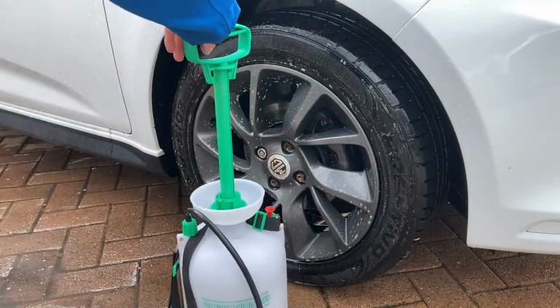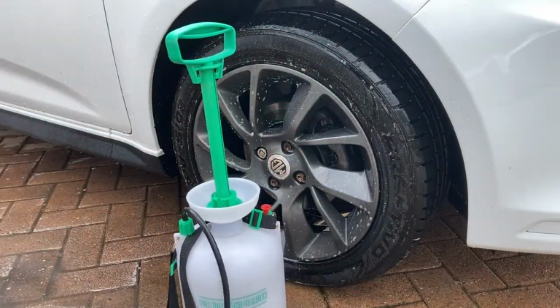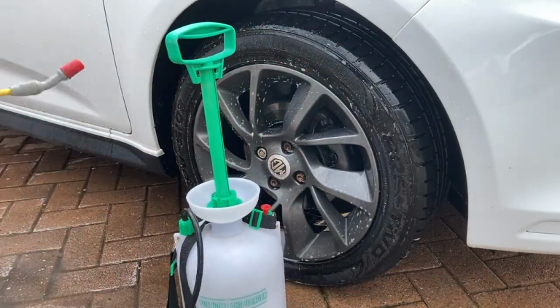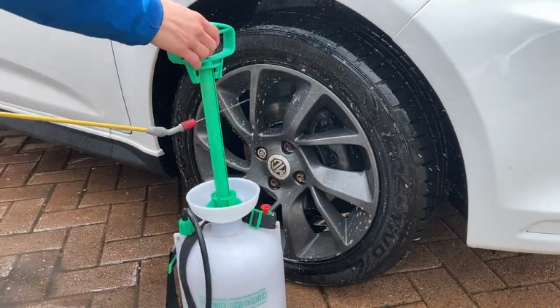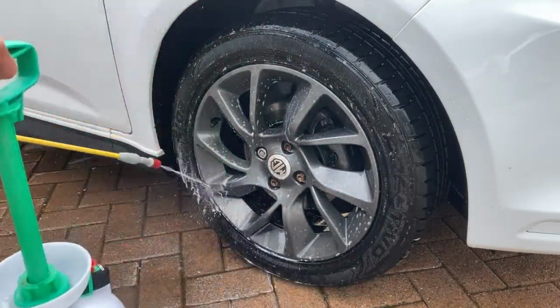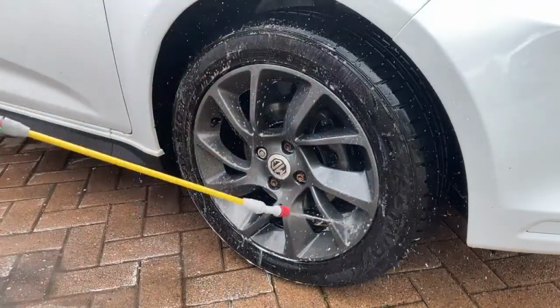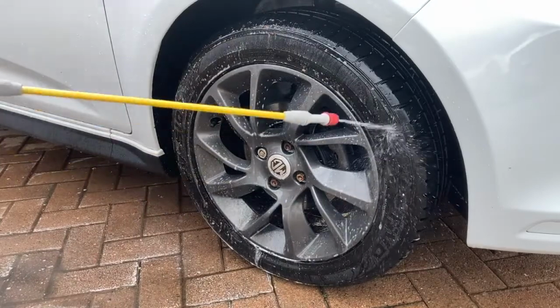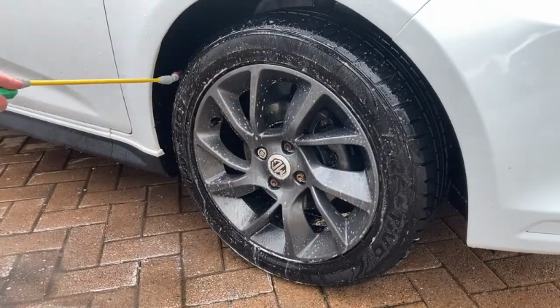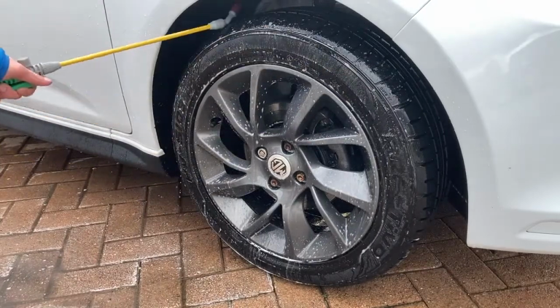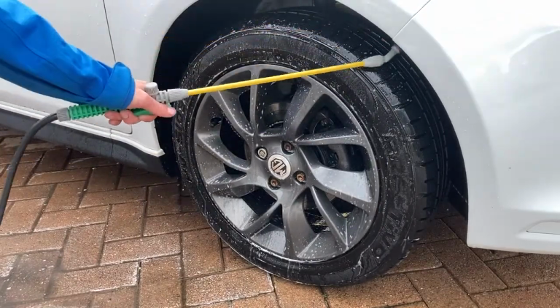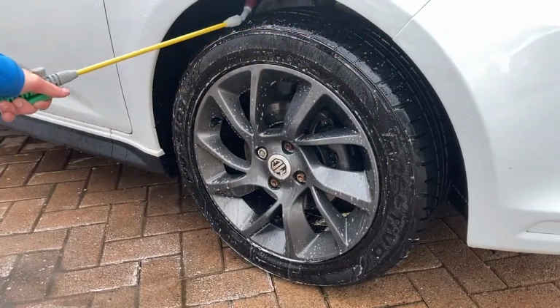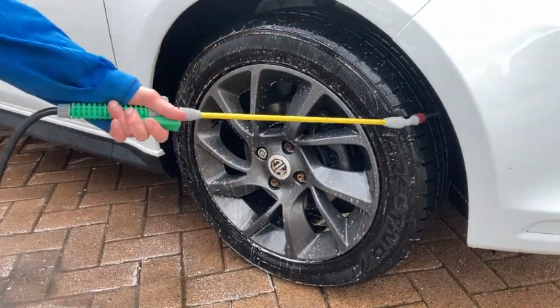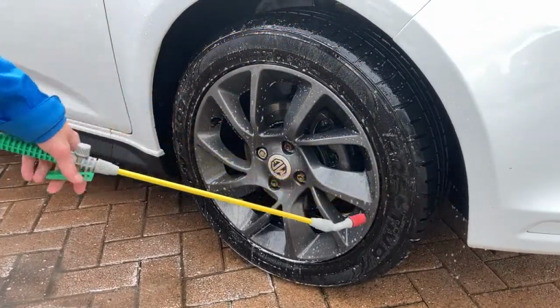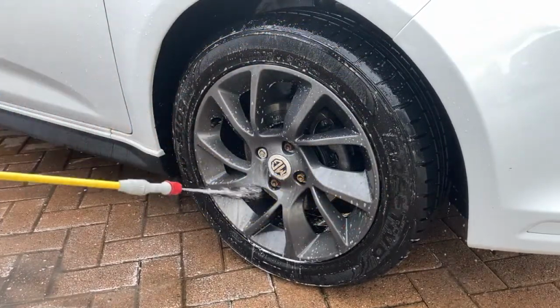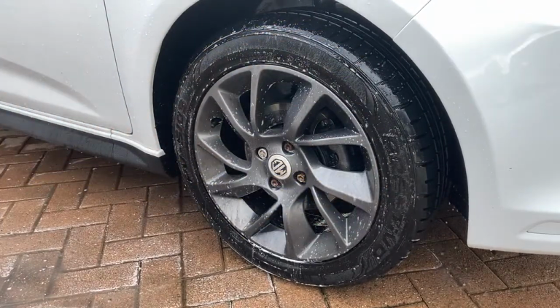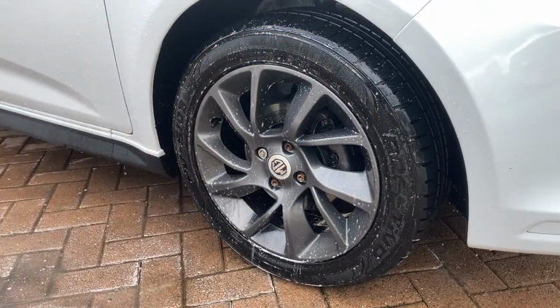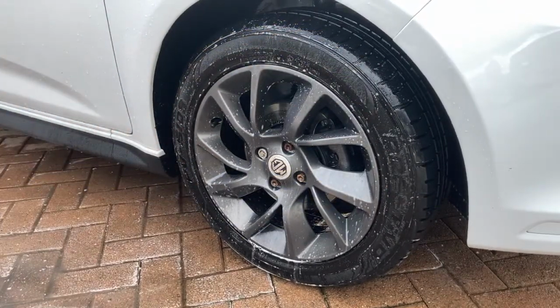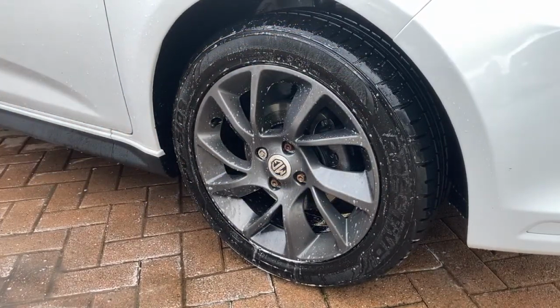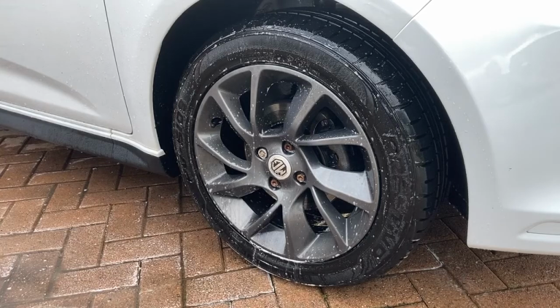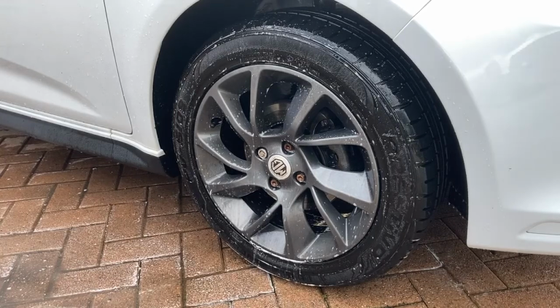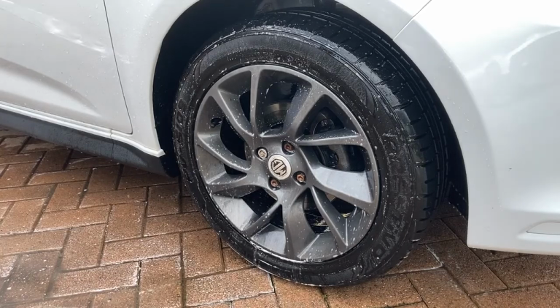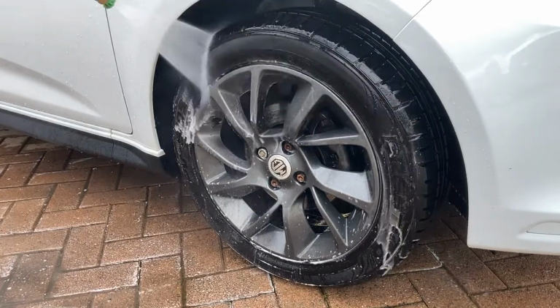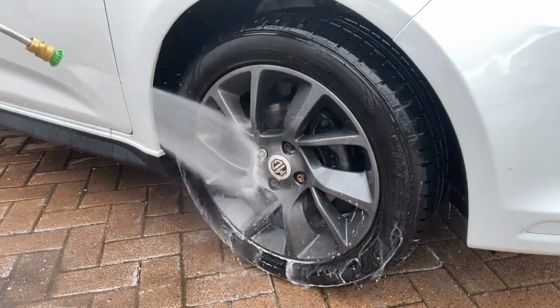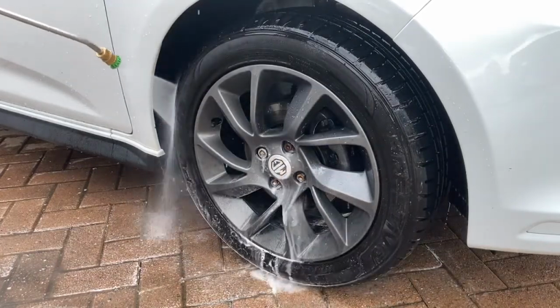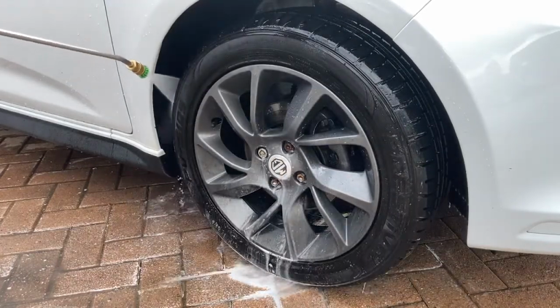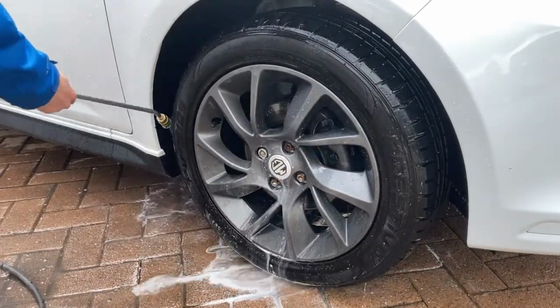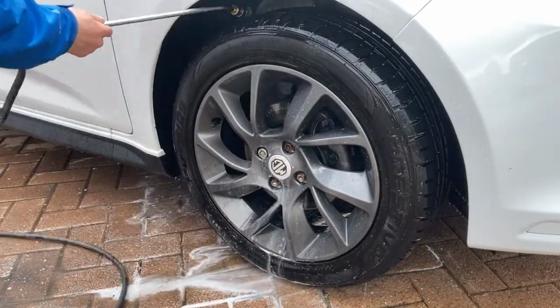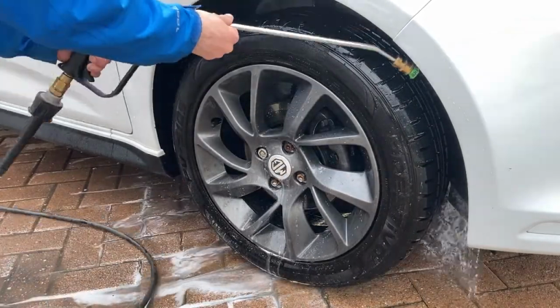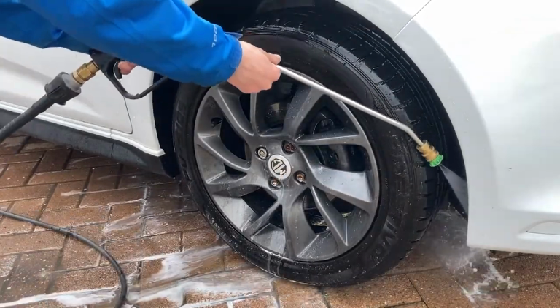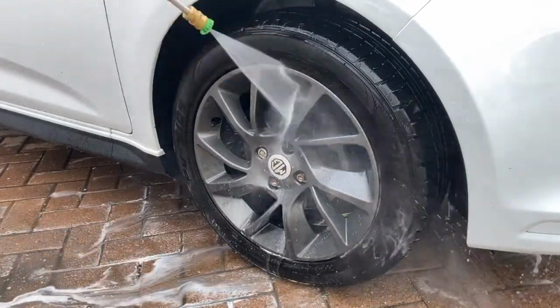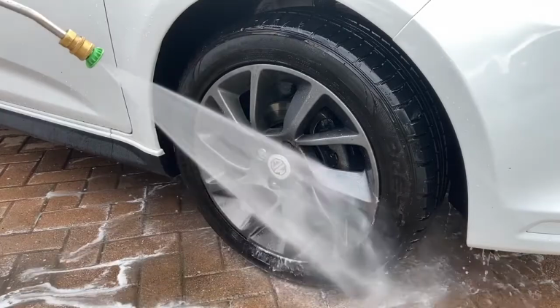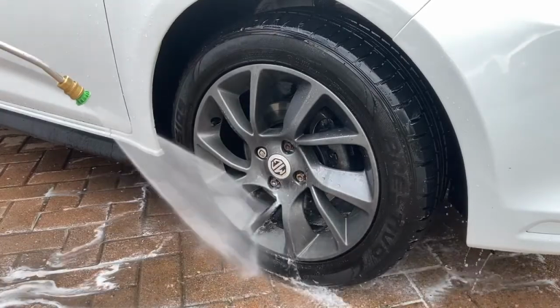First of all we are using Auto Gleam Professional Multi Wash diluted in a pump sprayer as a first application pre-wash, to remove loose dirt with pressure washing.